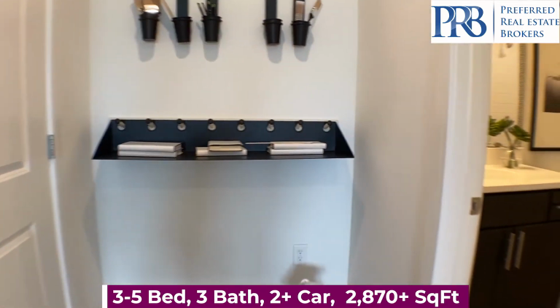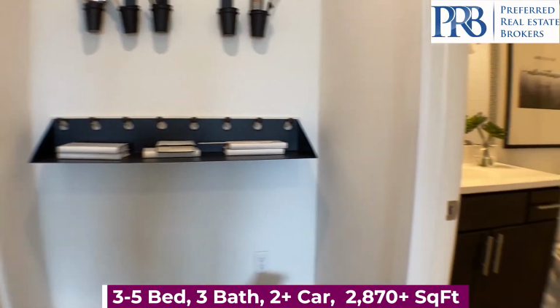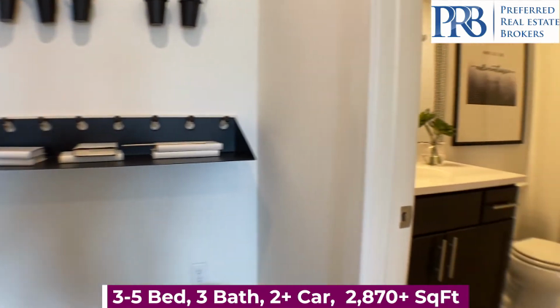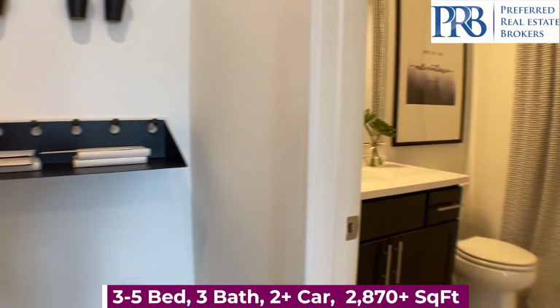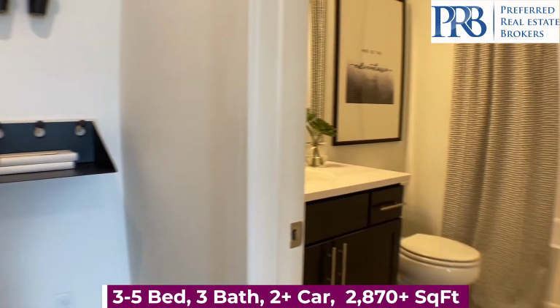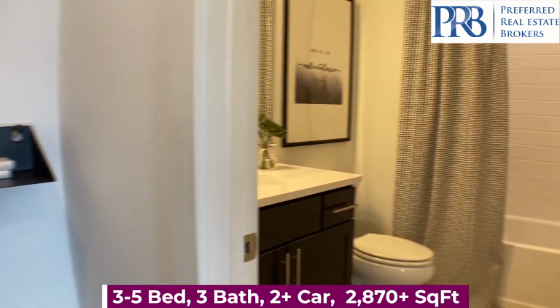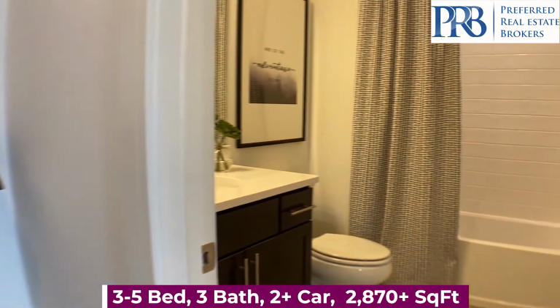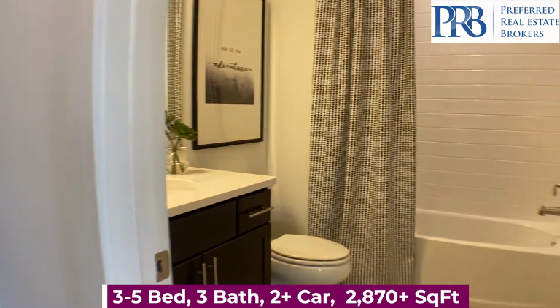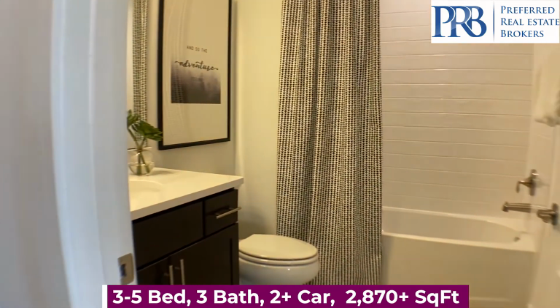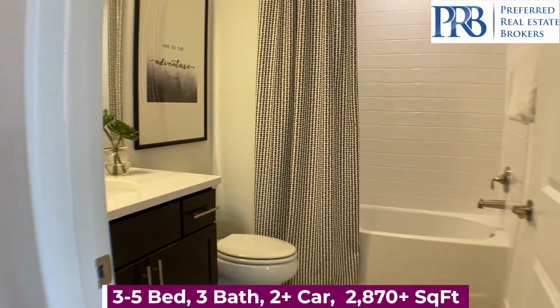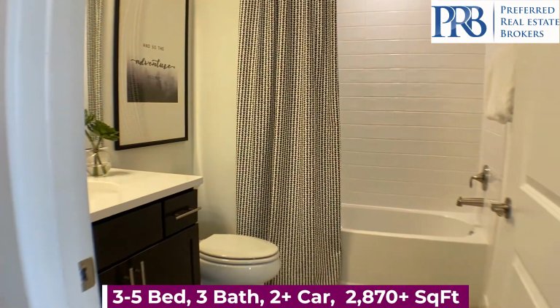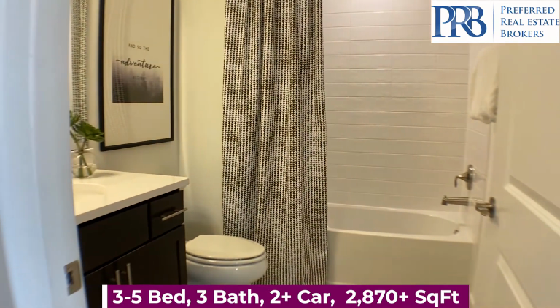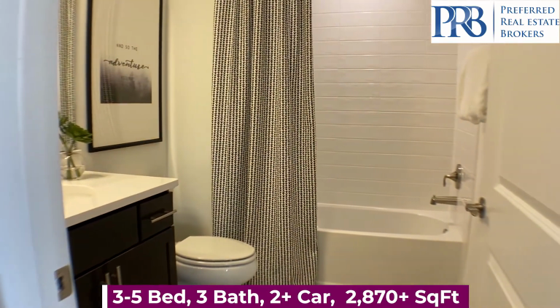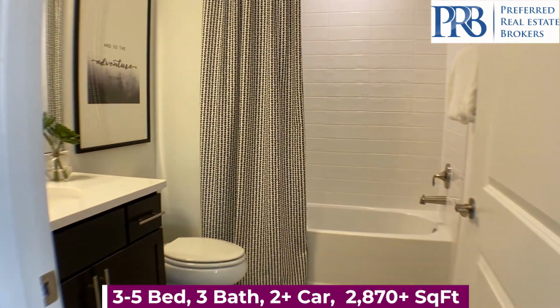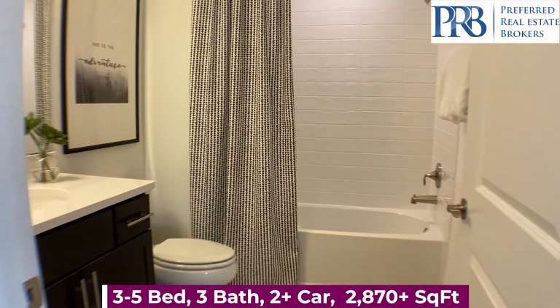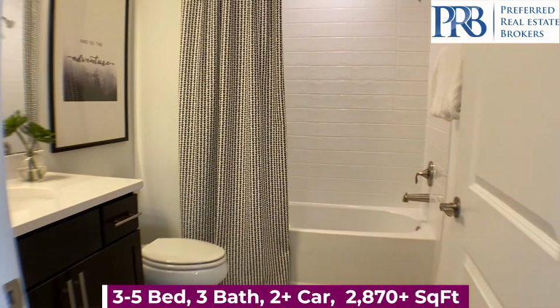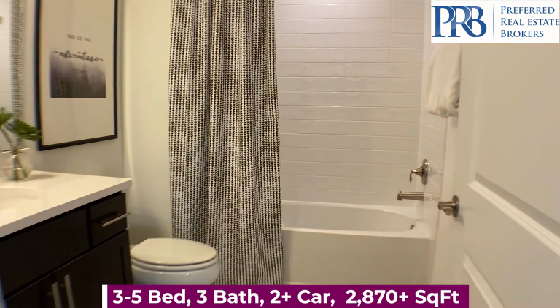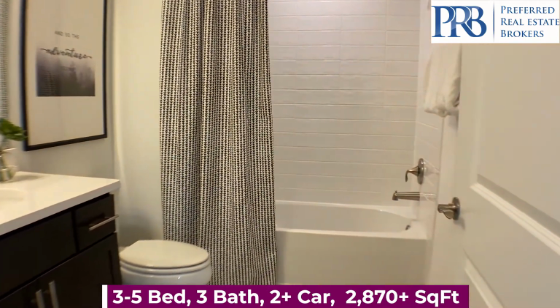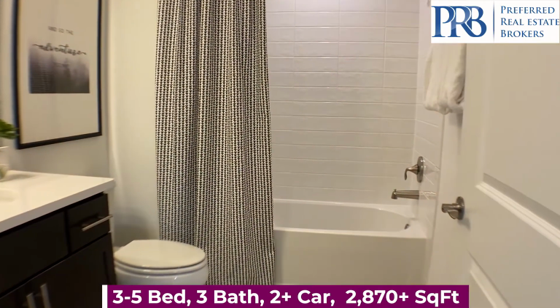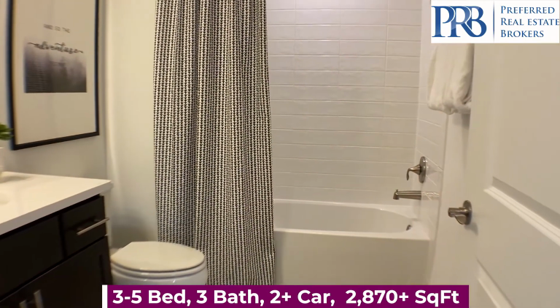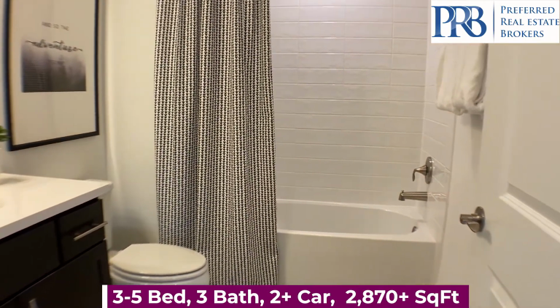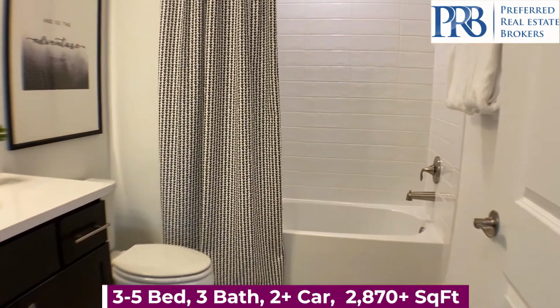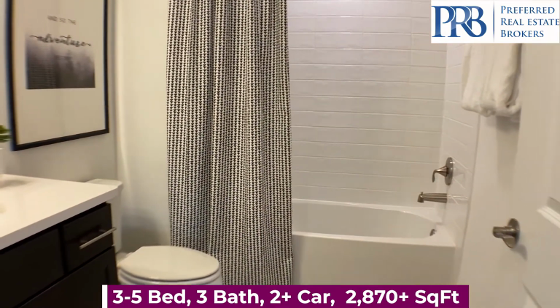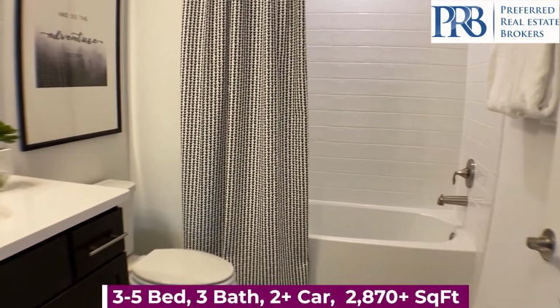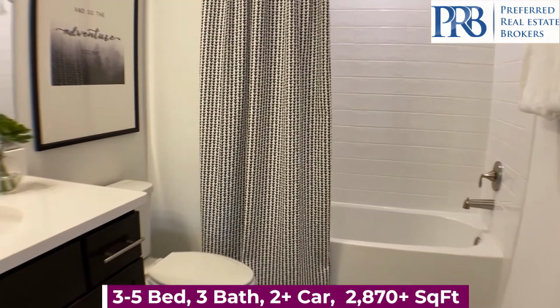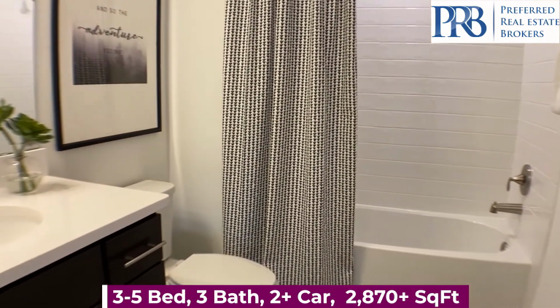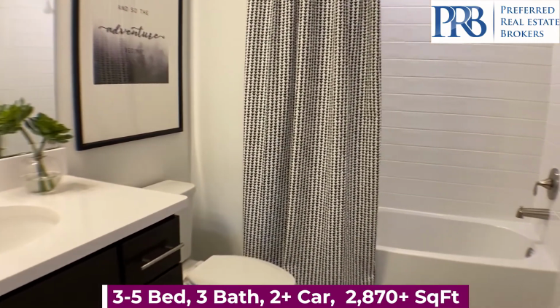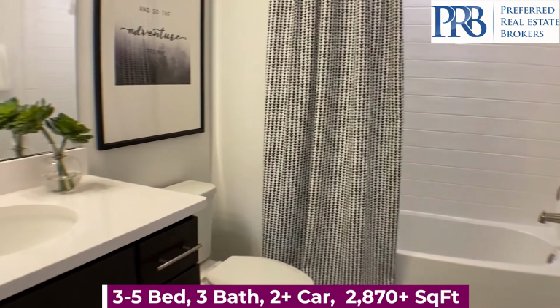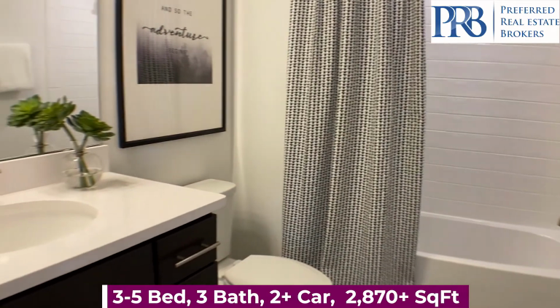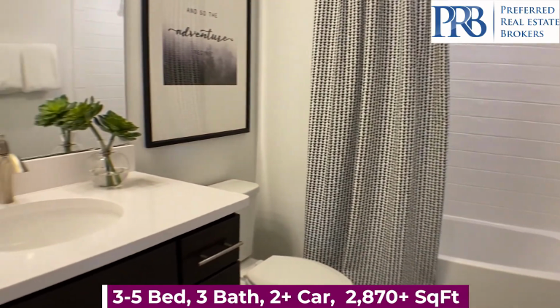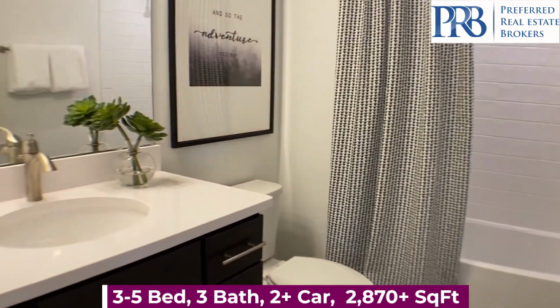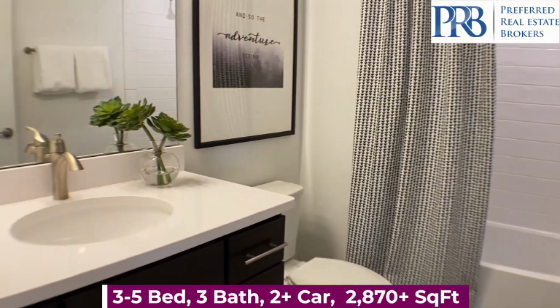Last, you have your remaining bedroom and a full-size bathroom. The current inventory includes two townhomes available in December.